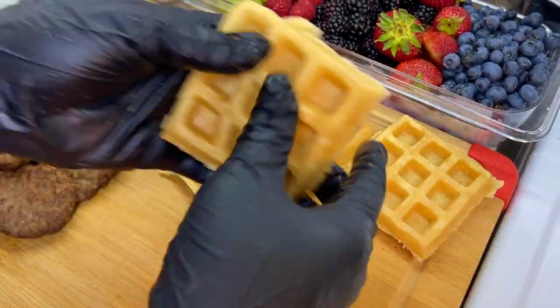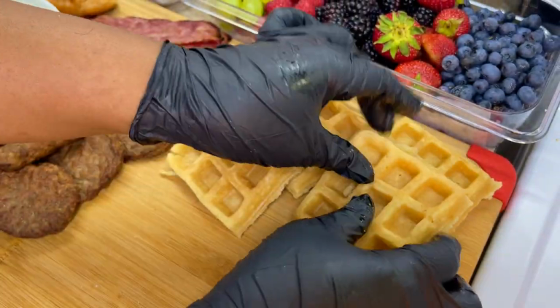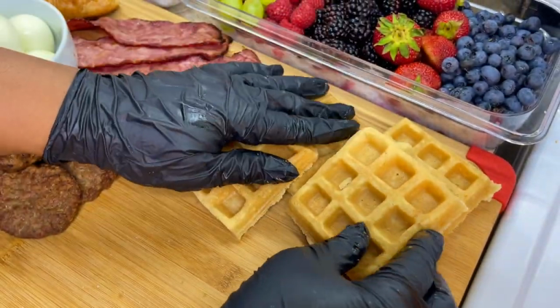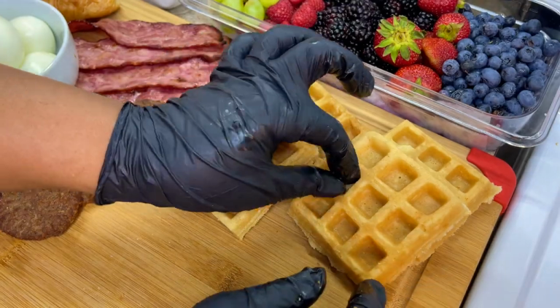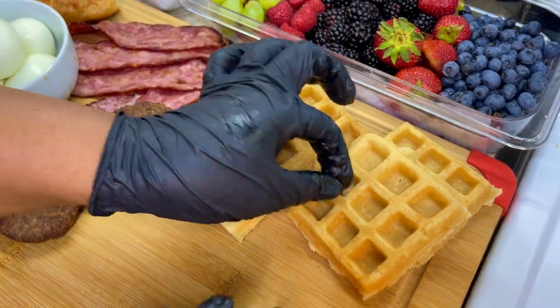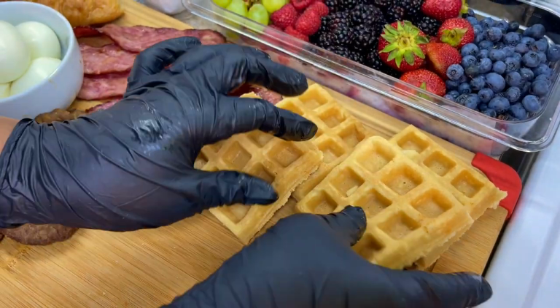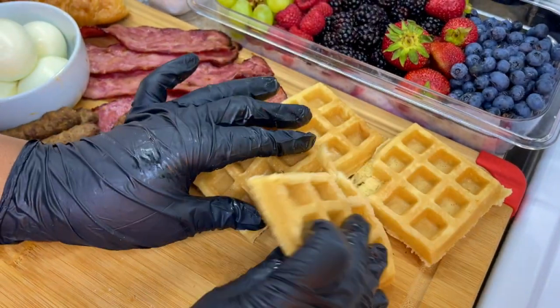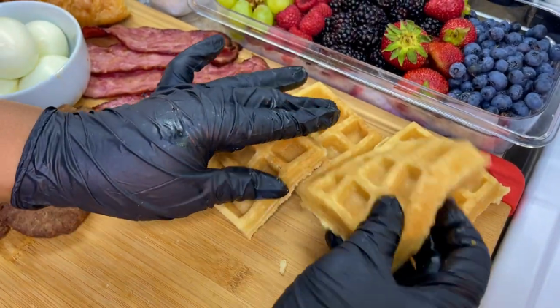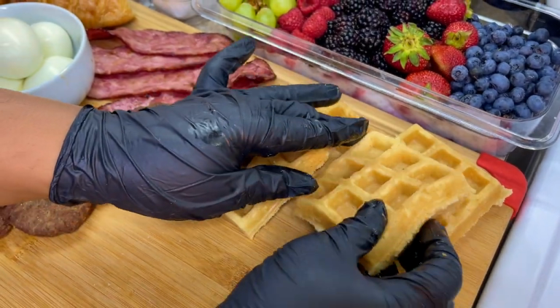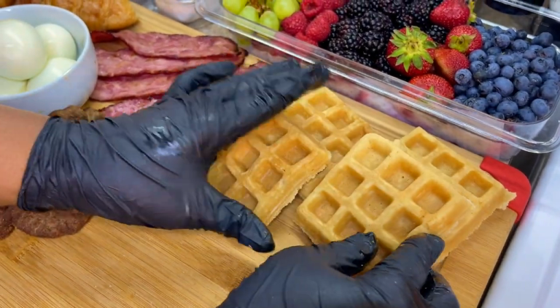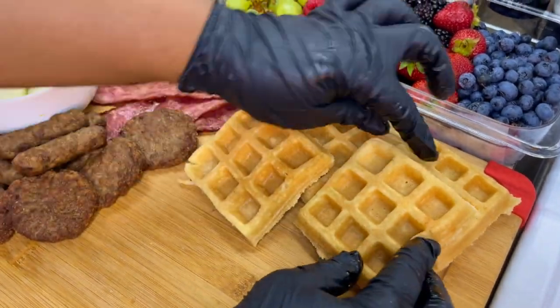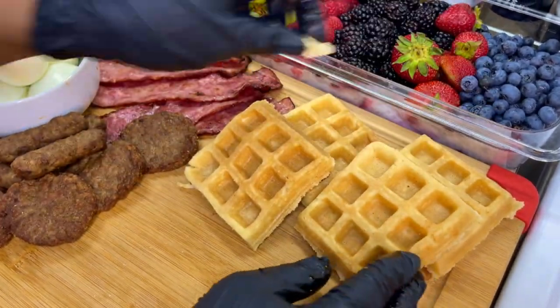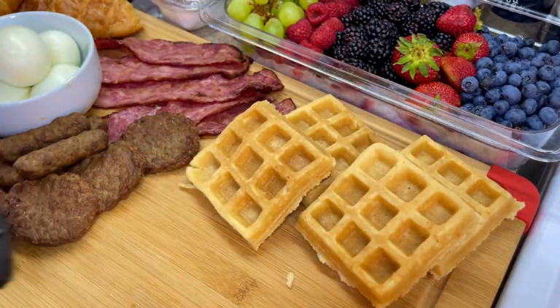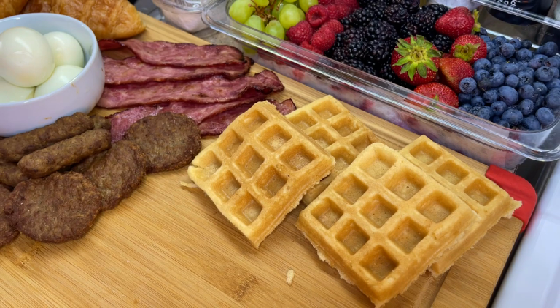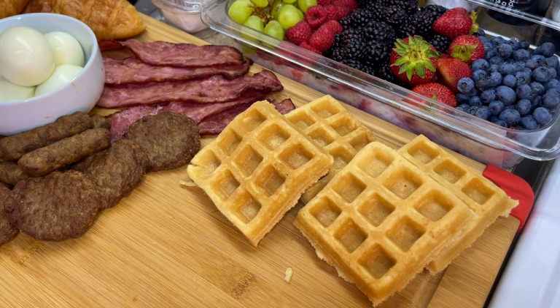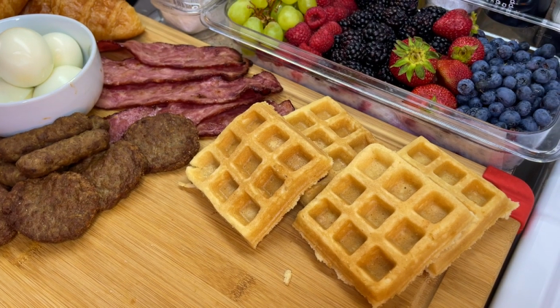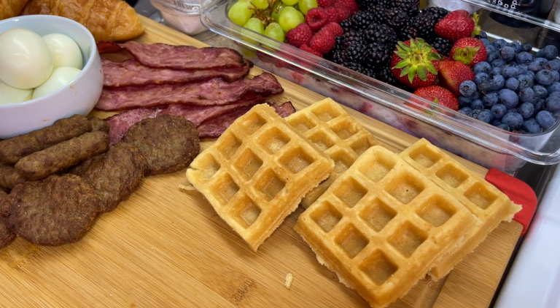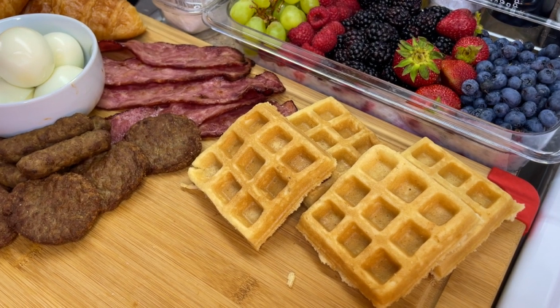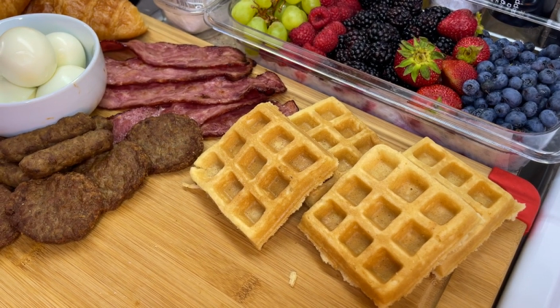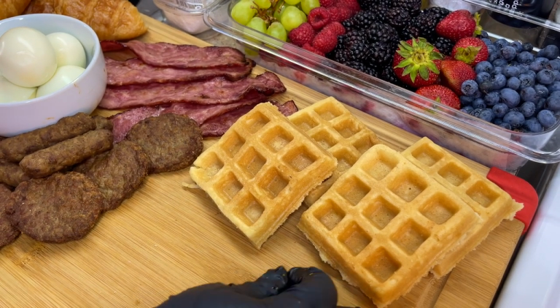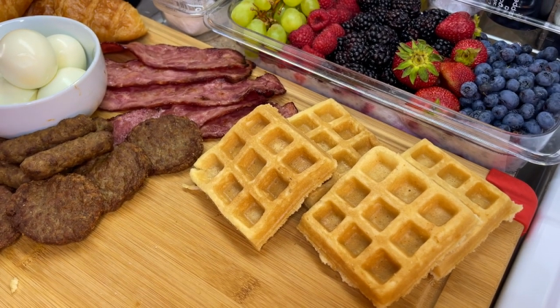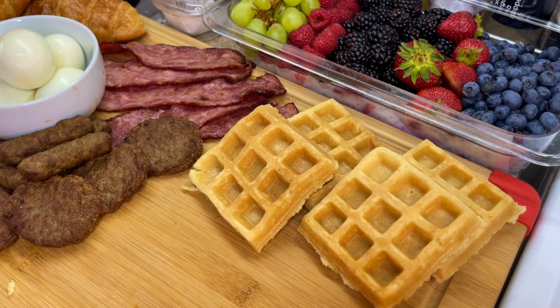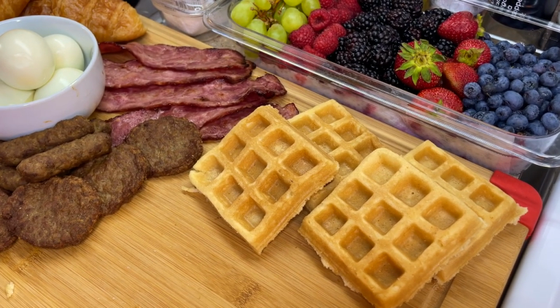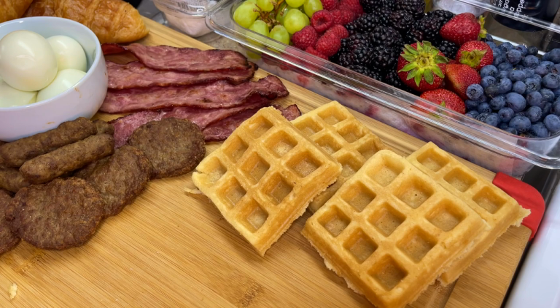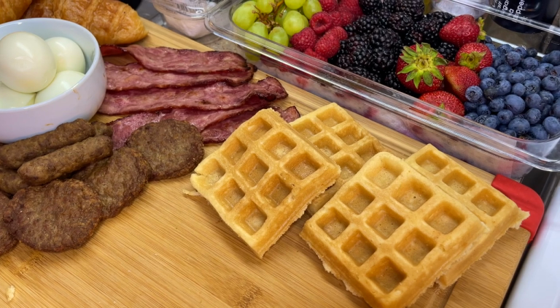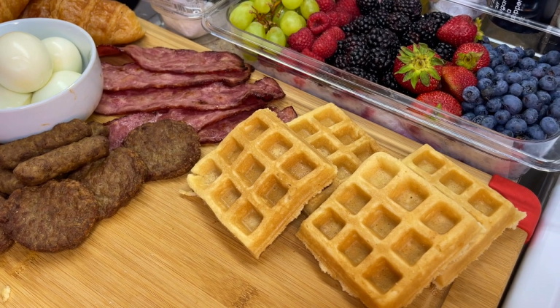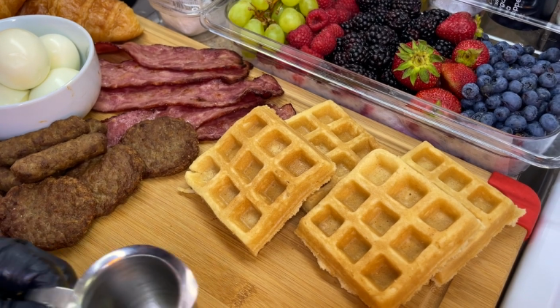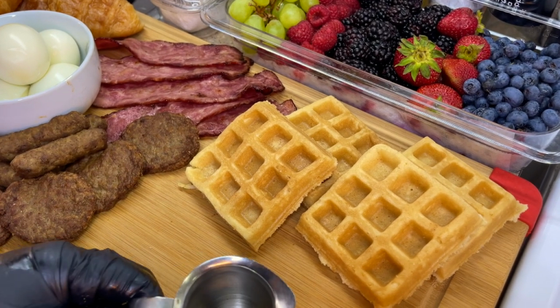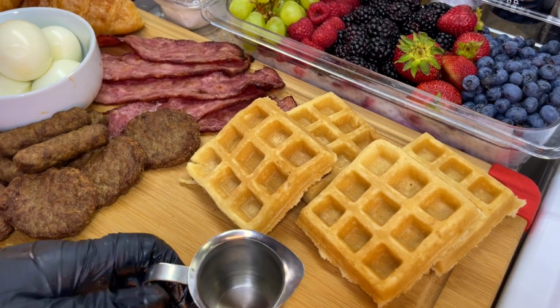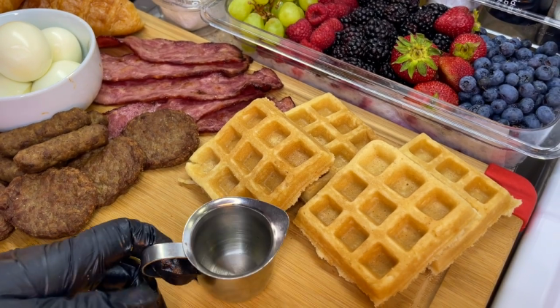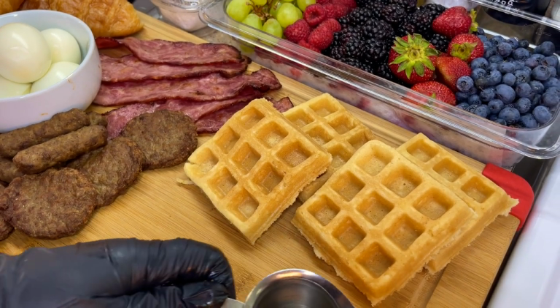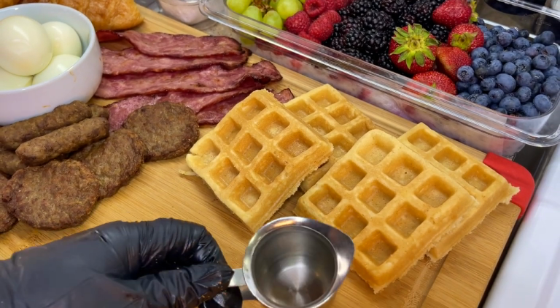As you can see, I laid my waffles down at first and then picked them up because I thought, okay, maybe if I put them in a different position it's going to look even better. So it's all about playing around with it and getting the perfect feel of where you want to lay your food.